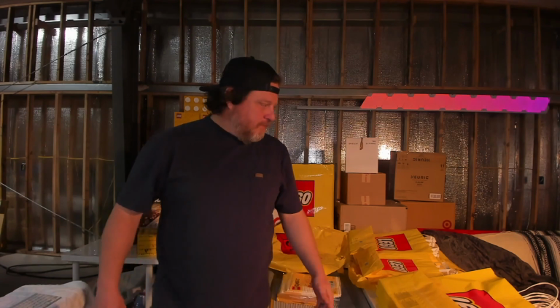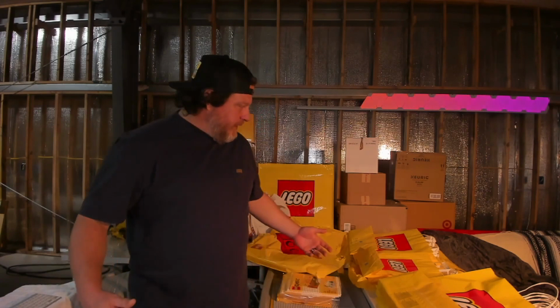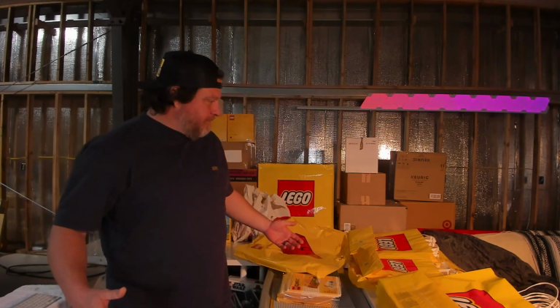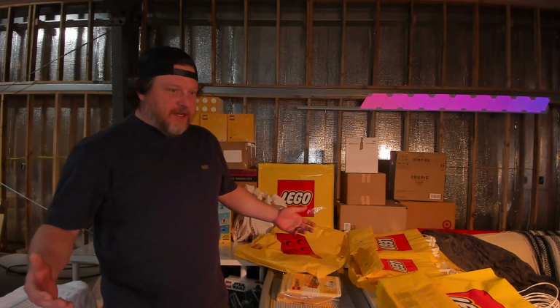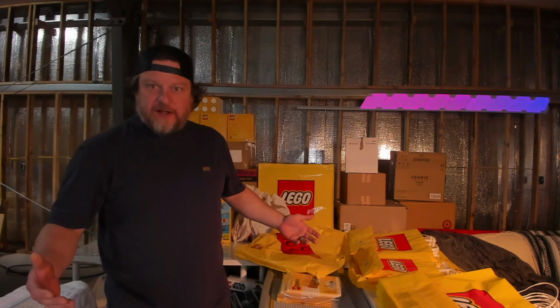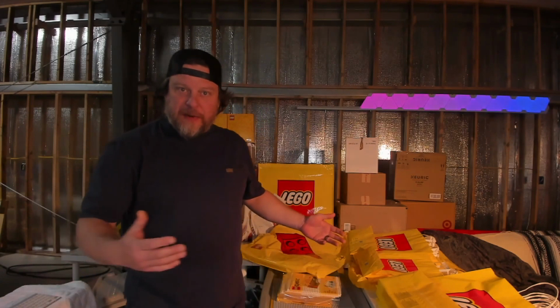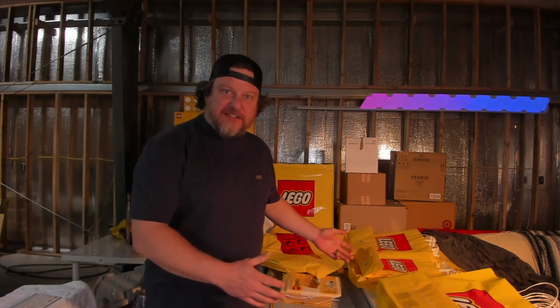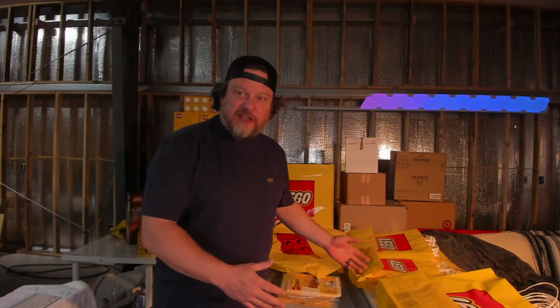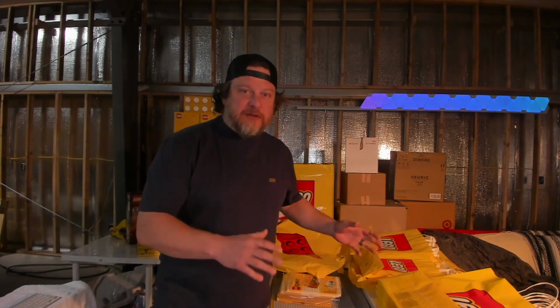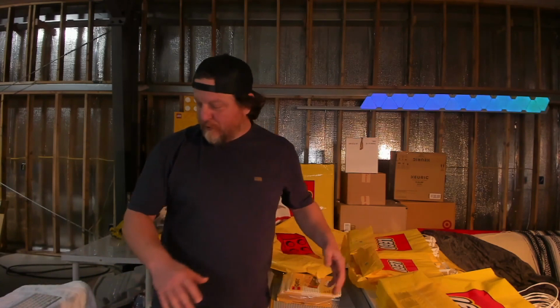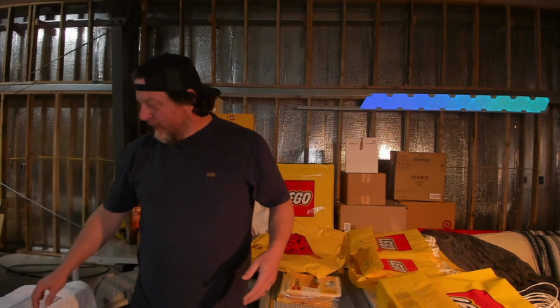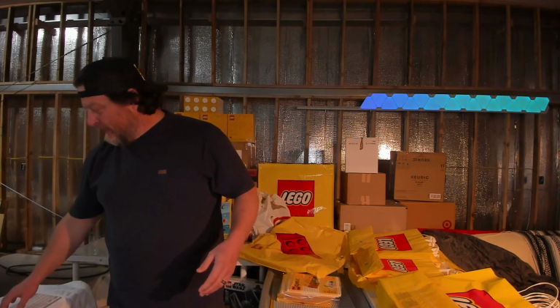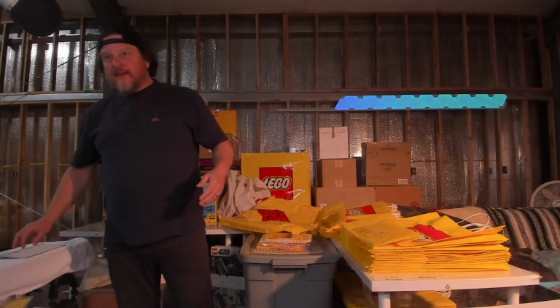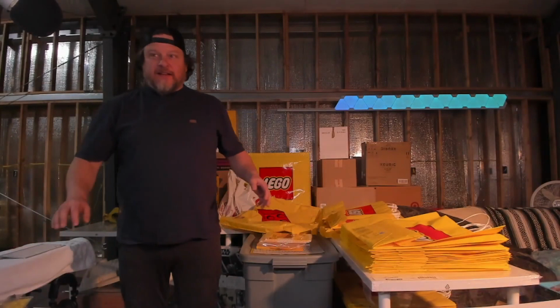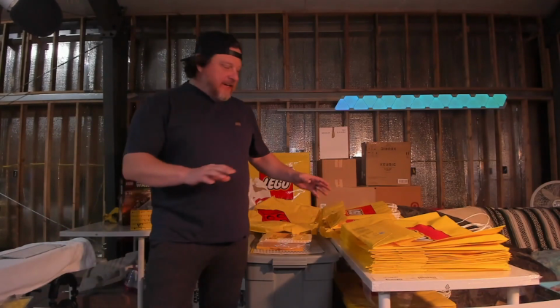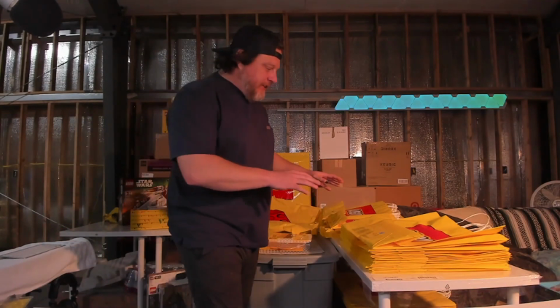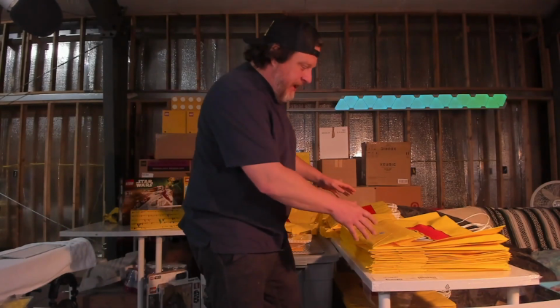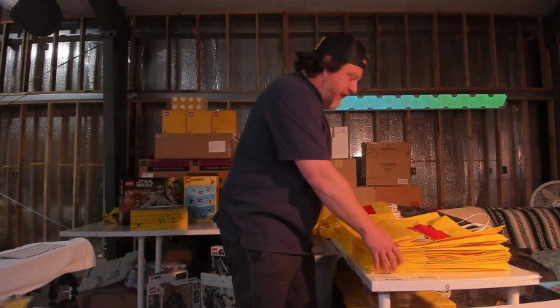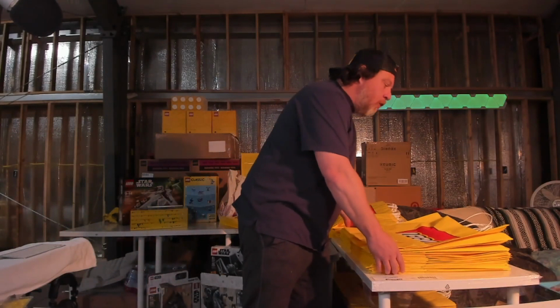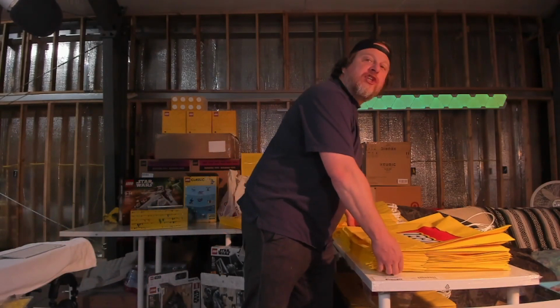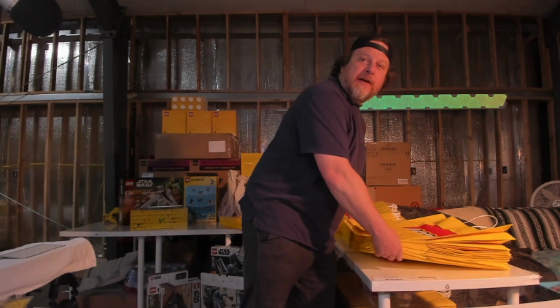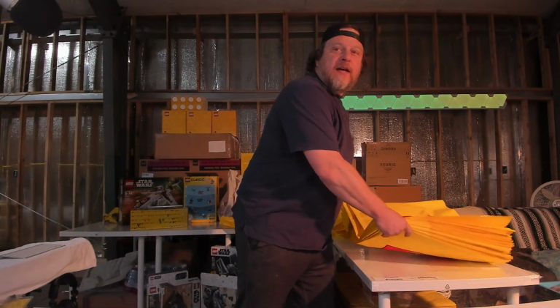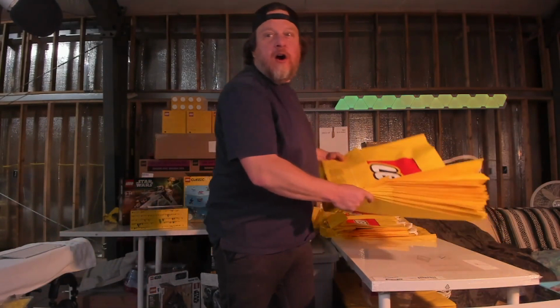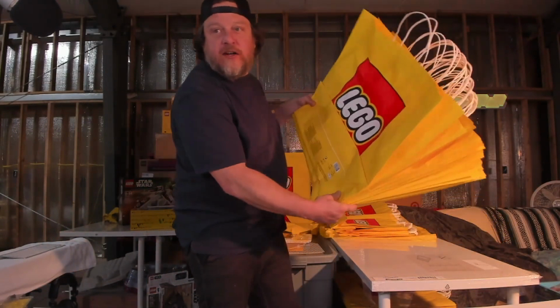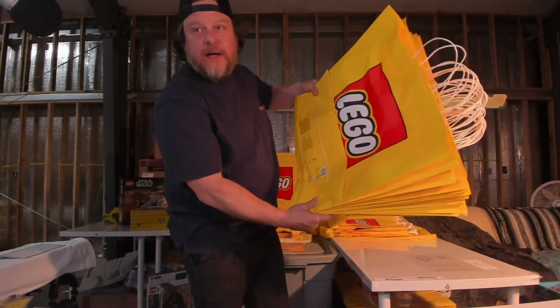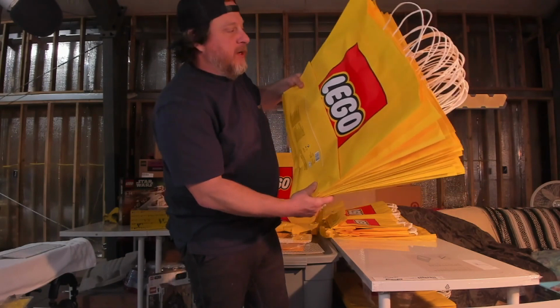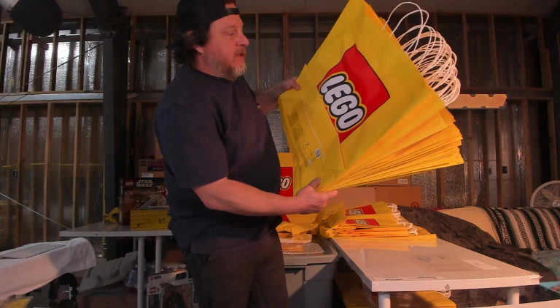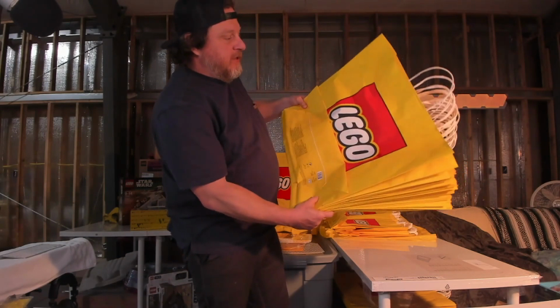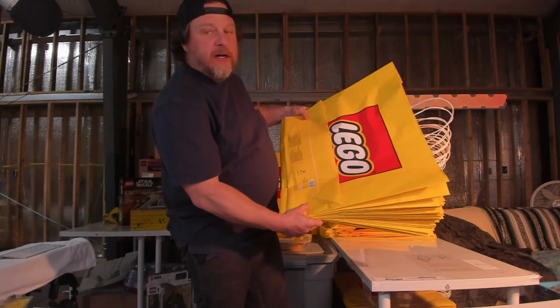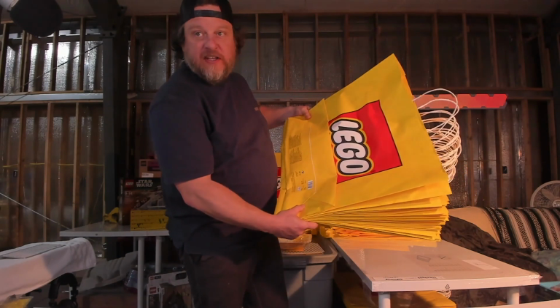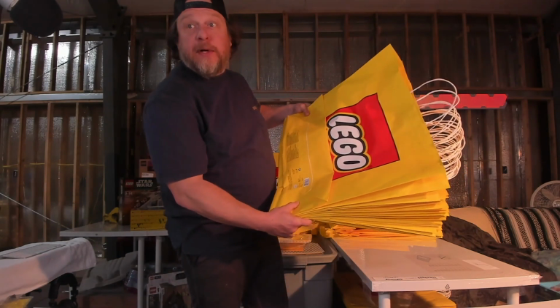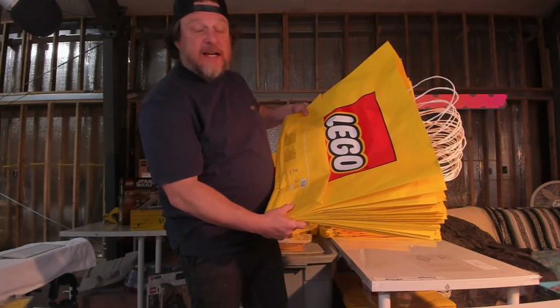We're going to take a look at the bags that I just broke down really quickly. I got a whole bunch of them. Here are the big boys — these are the ones that fit their biggest sets.